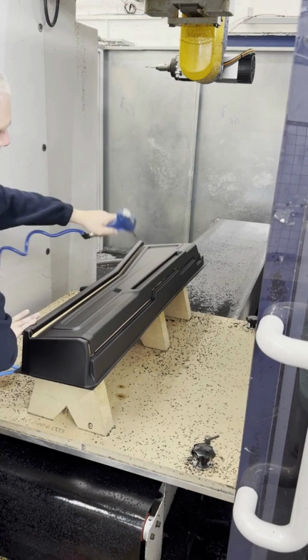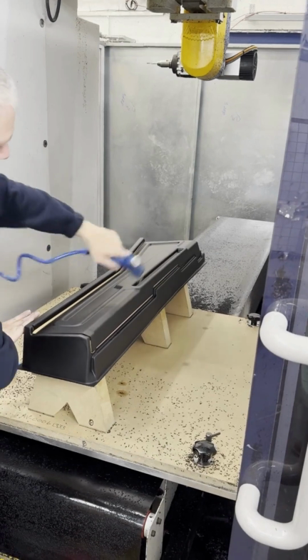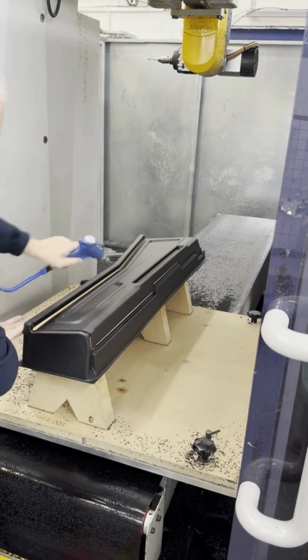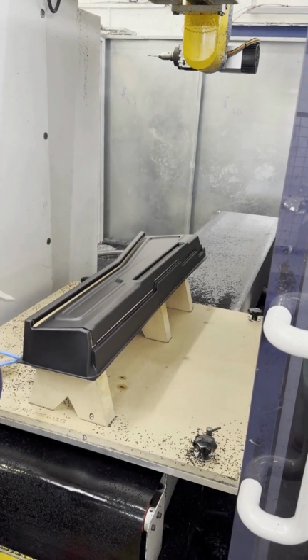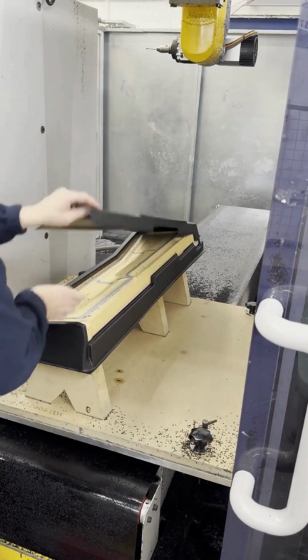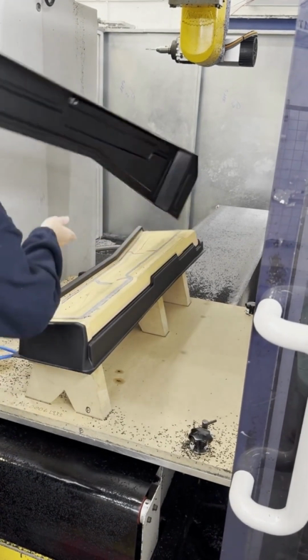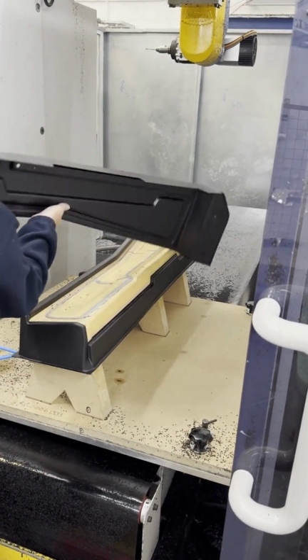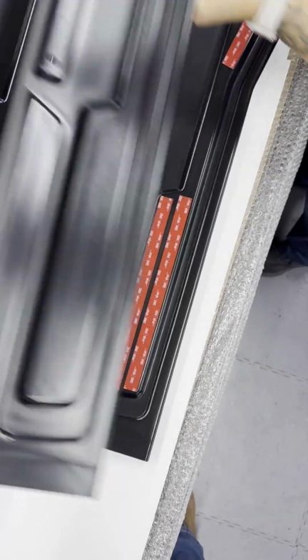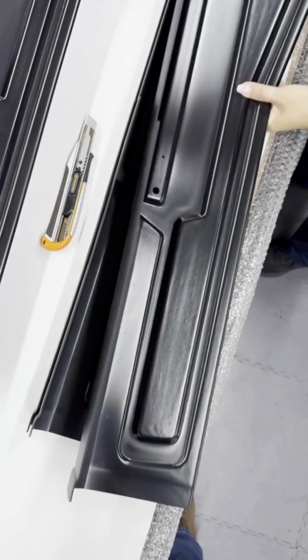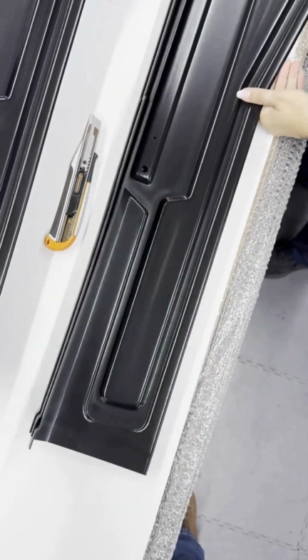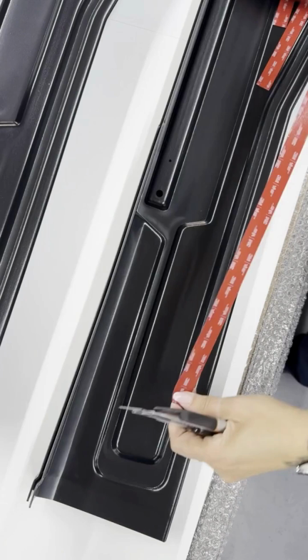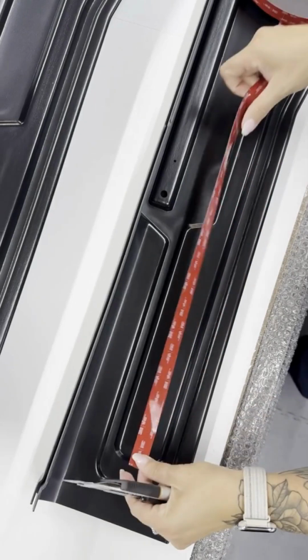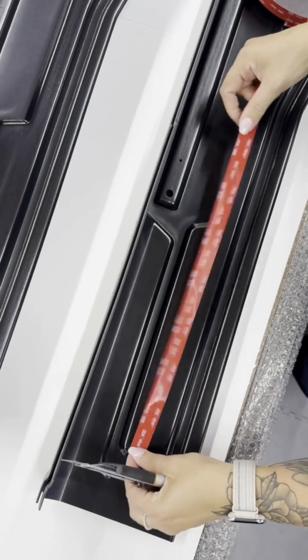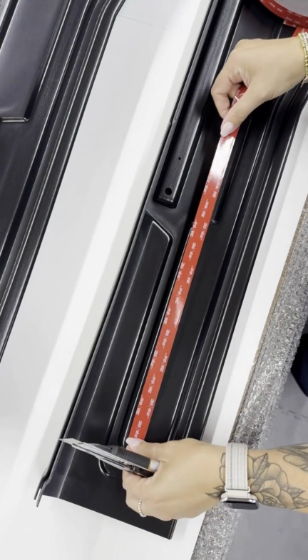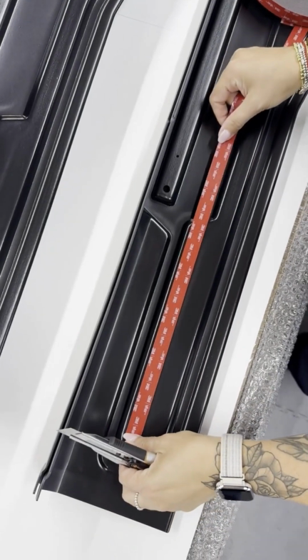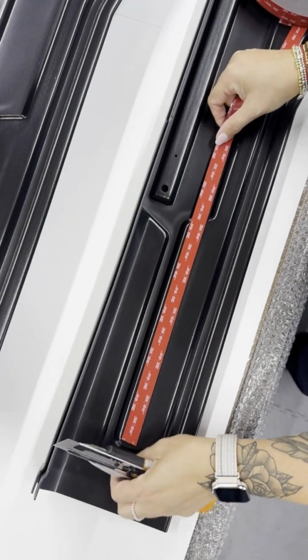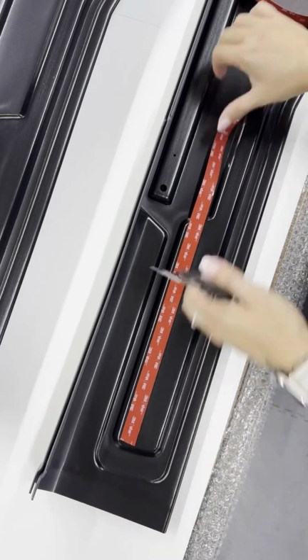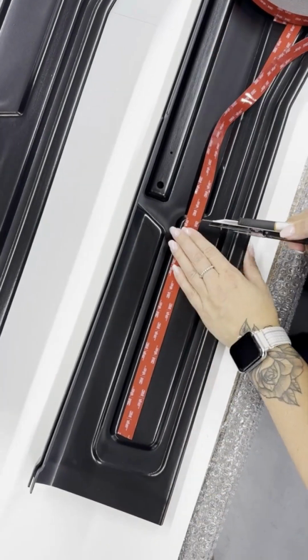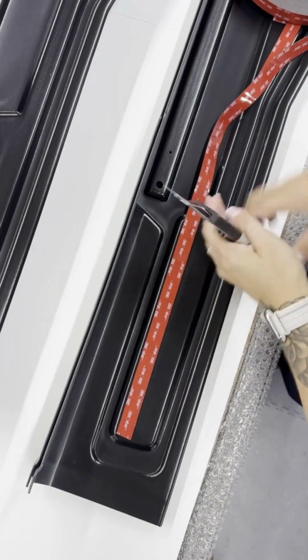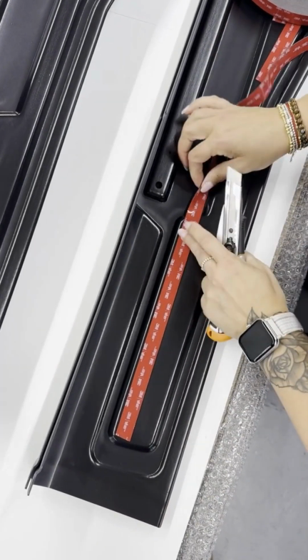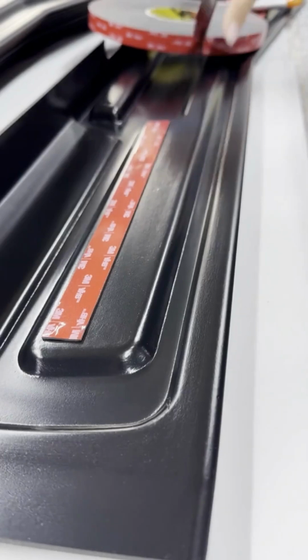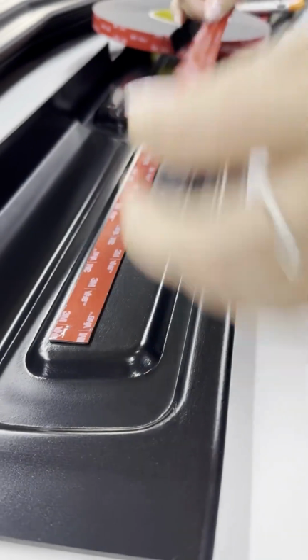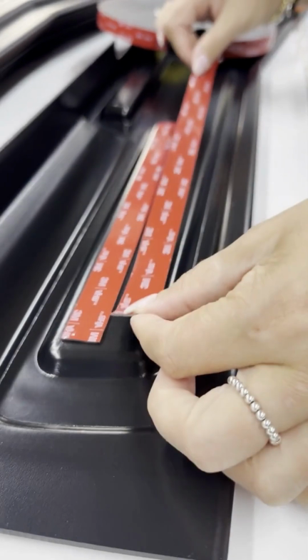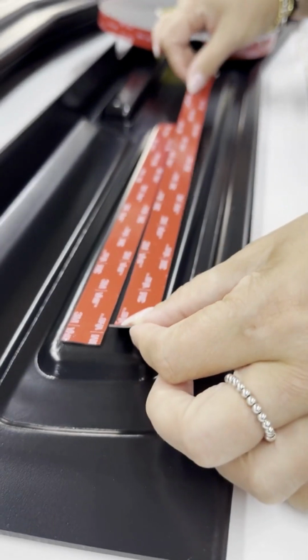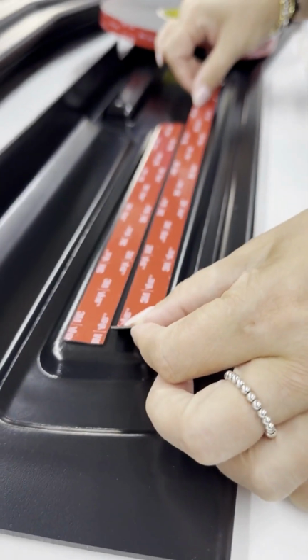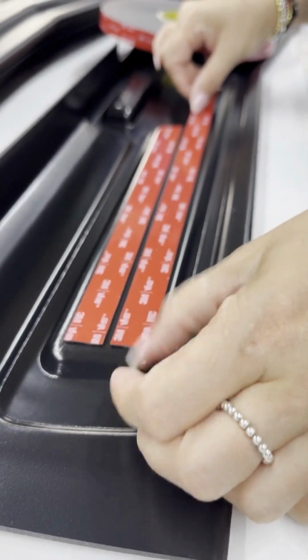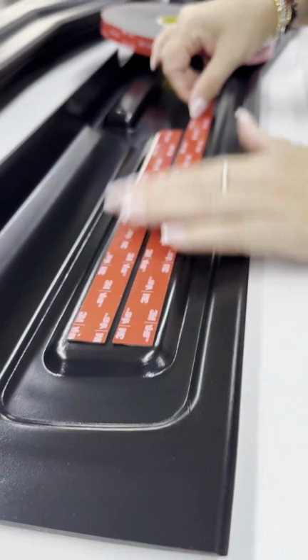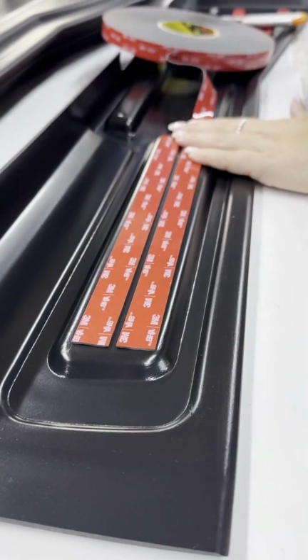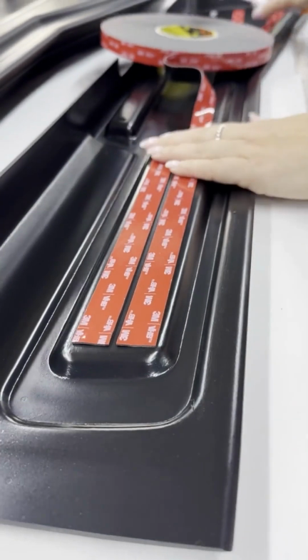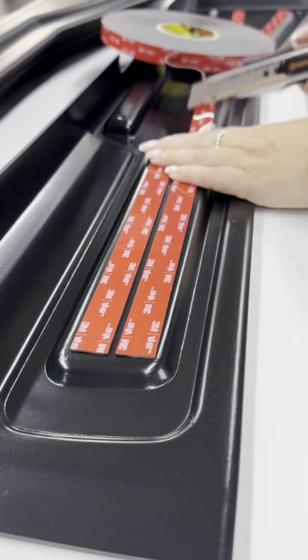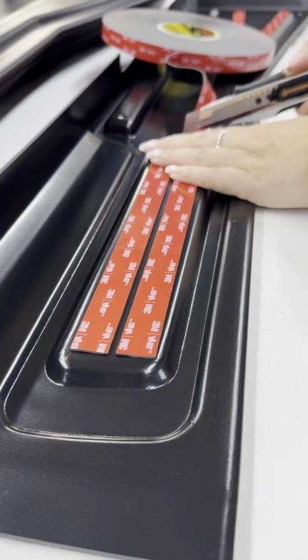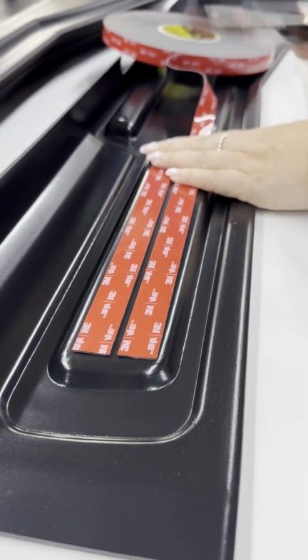We then move to finishing and taping, ensuring every edge and feature is perfectly prepared for use. Before anything leaves our site, each part undergoes rigorous quality checks, verifying form, strength, precision and finish.